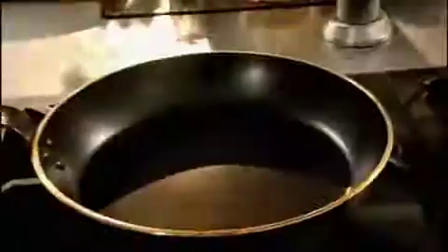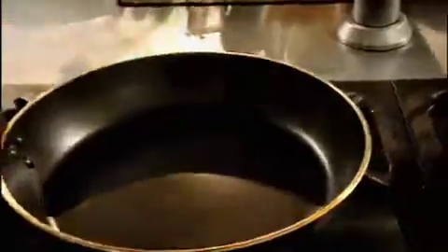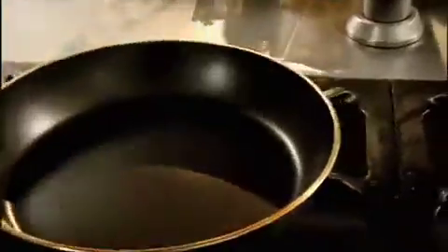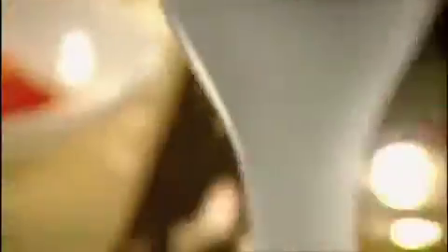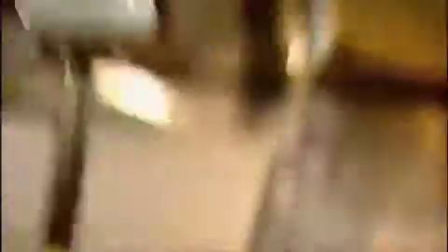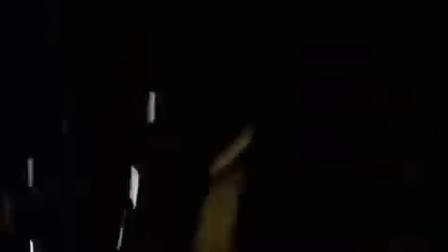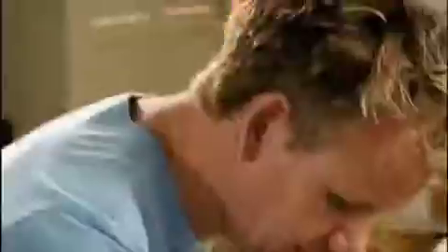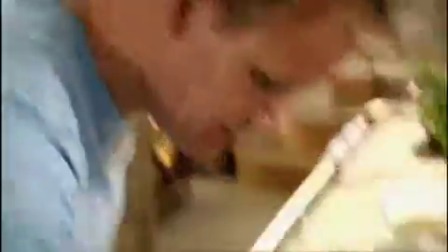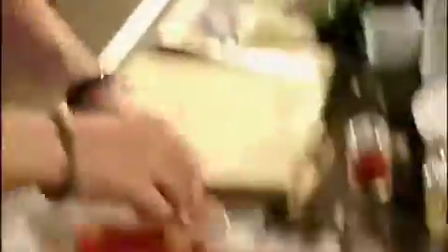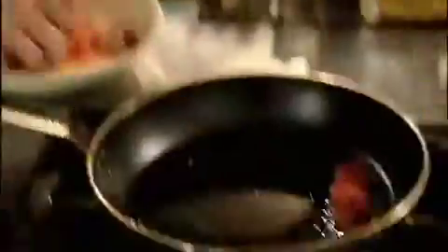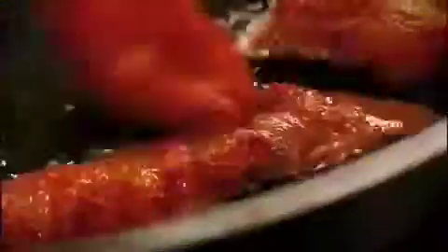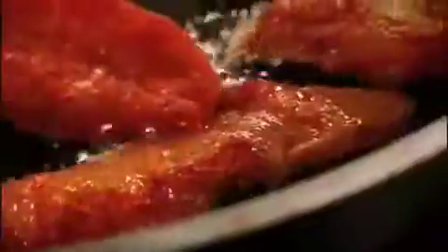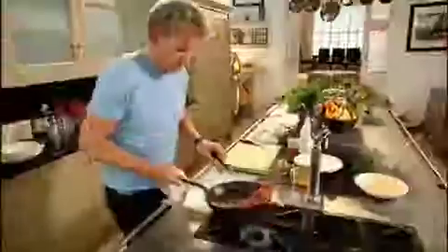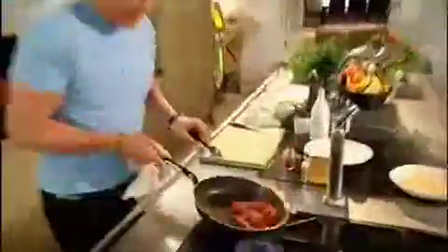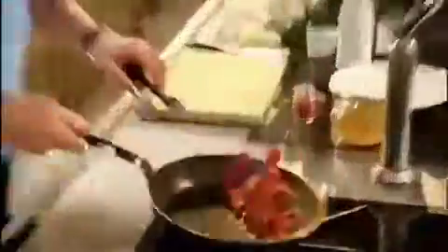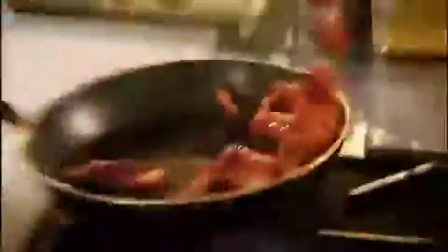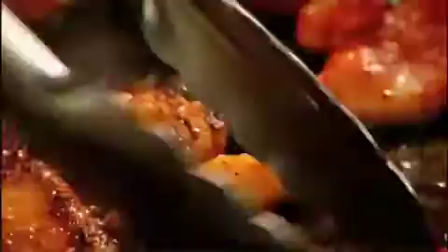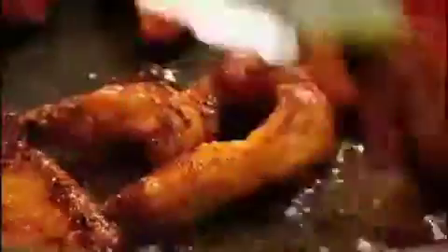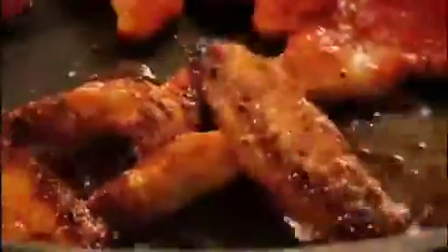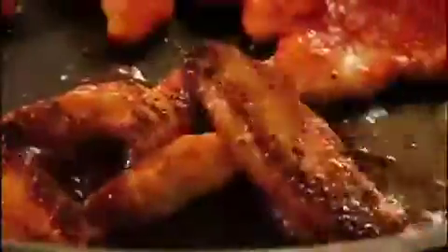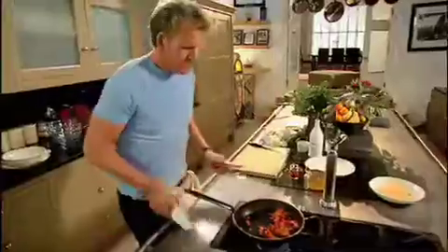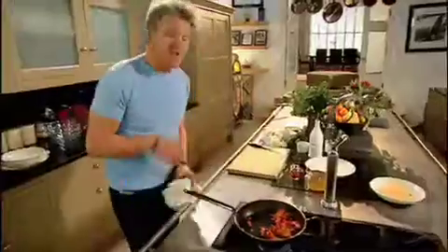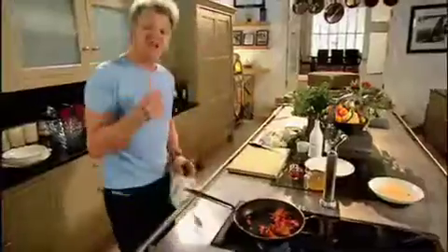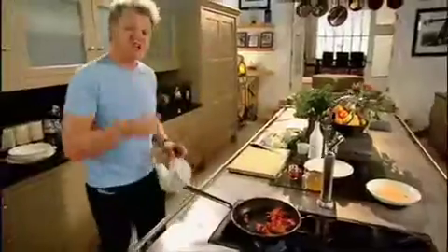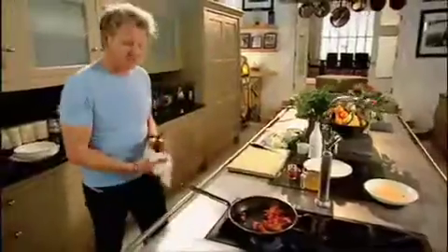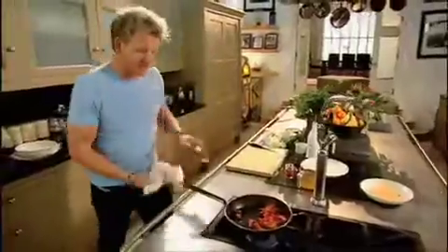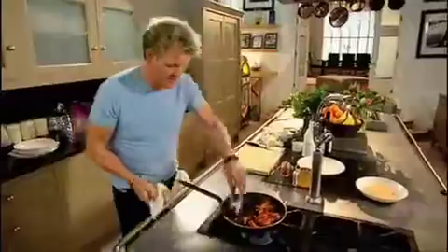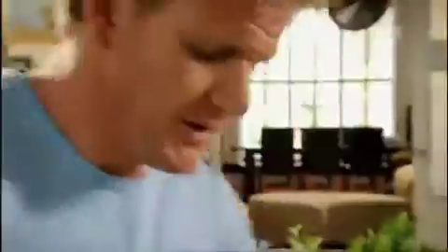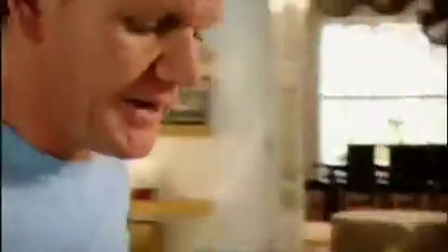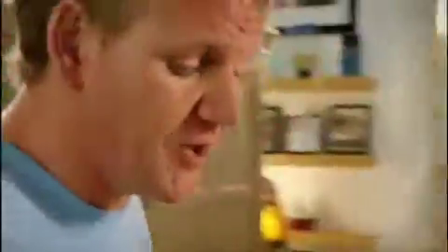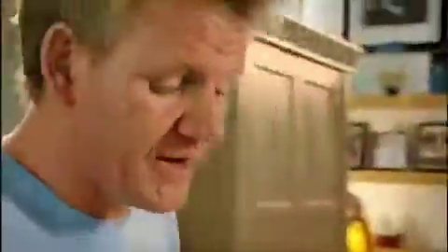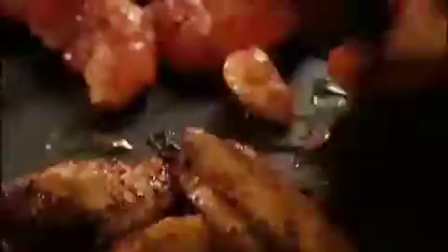Hot pan. Olive oil. The most important part now is just lightly sauteing the chicken, giving it a little bit of colour.